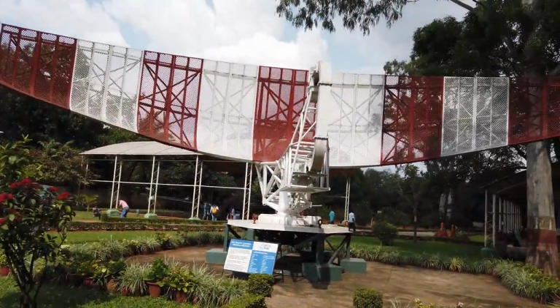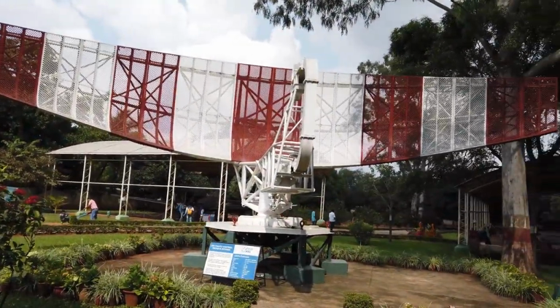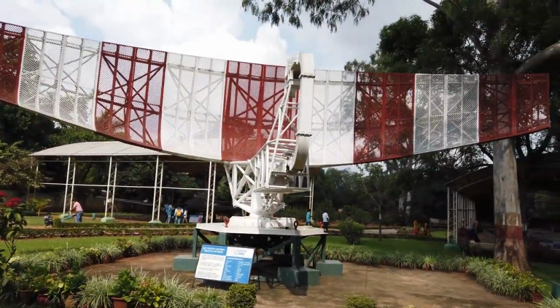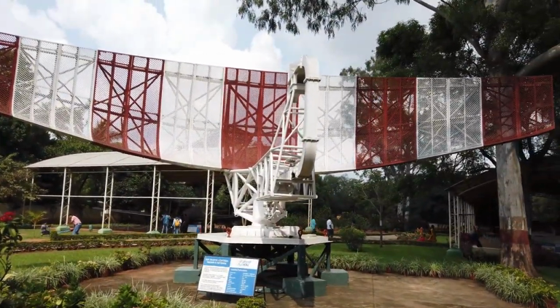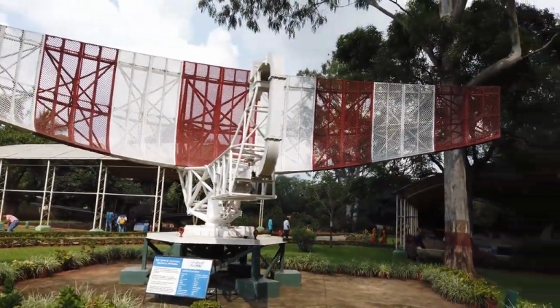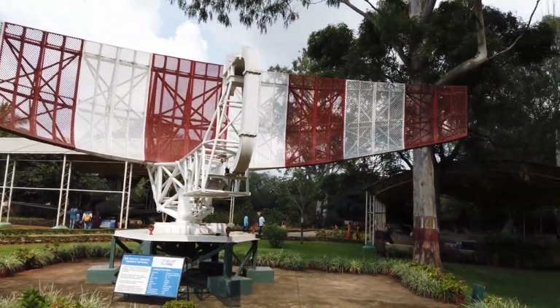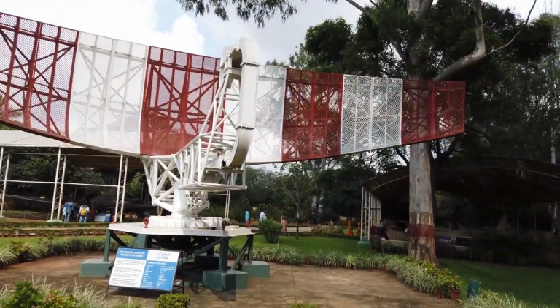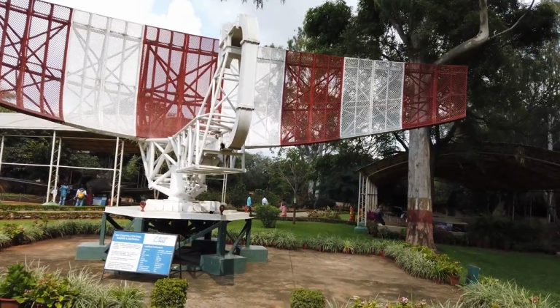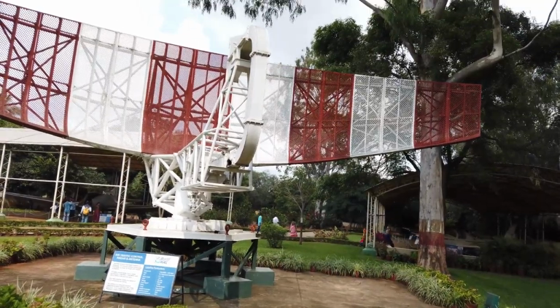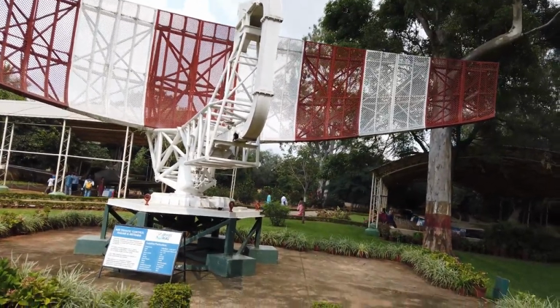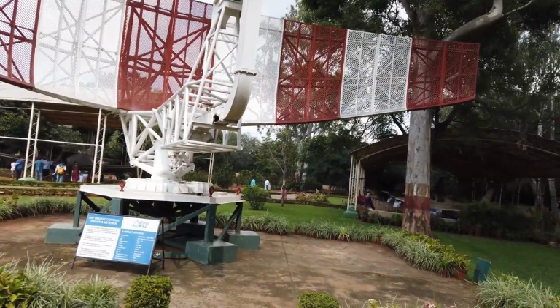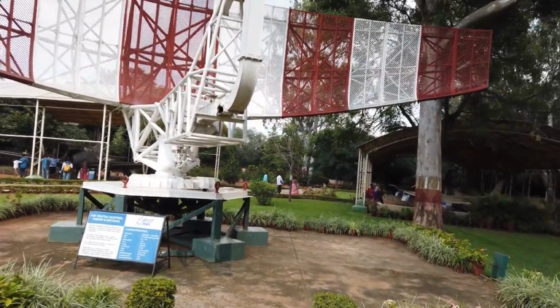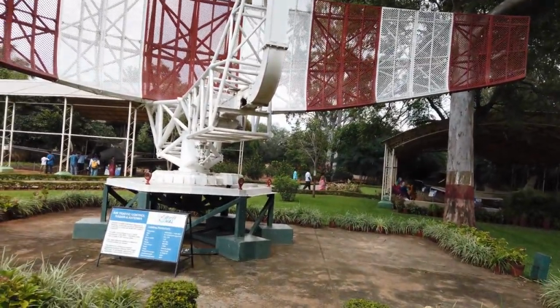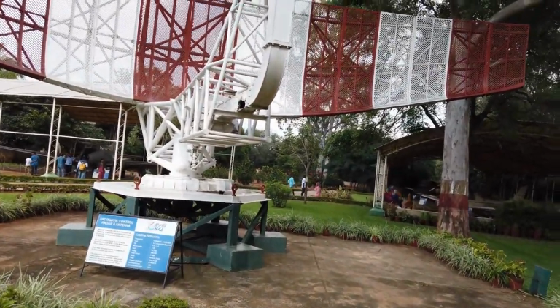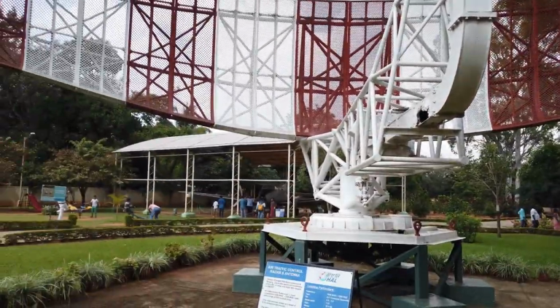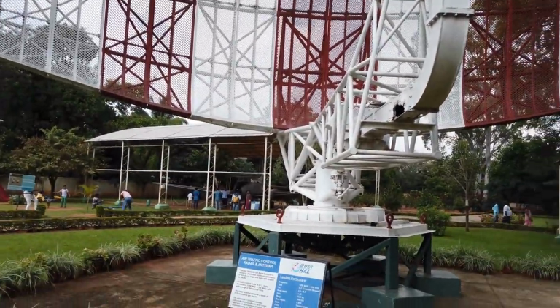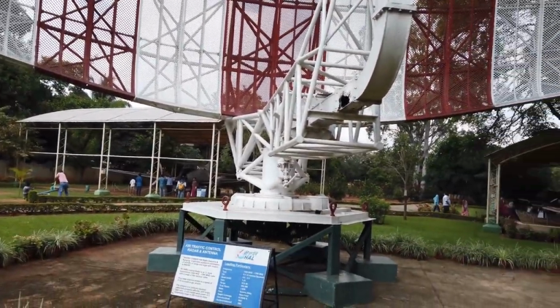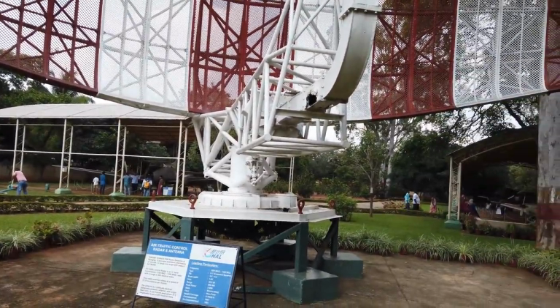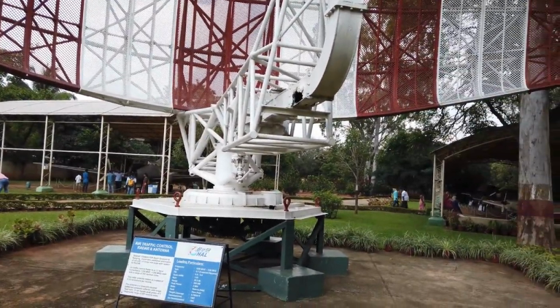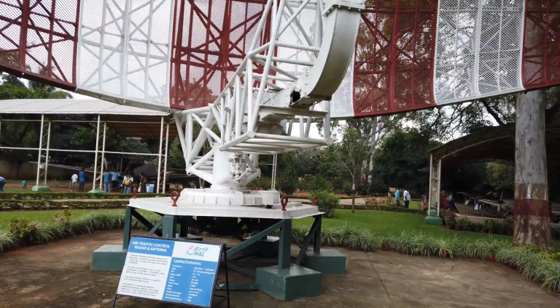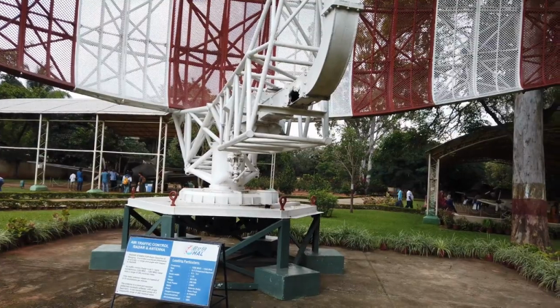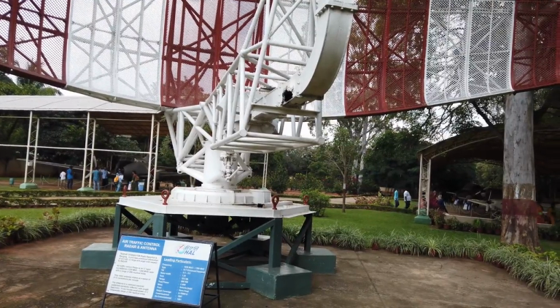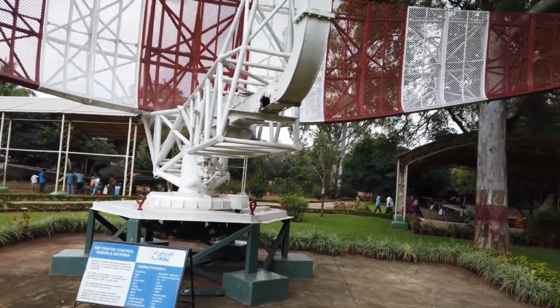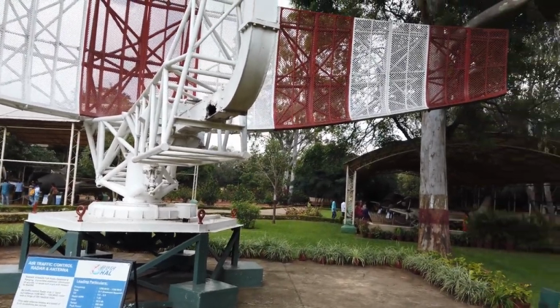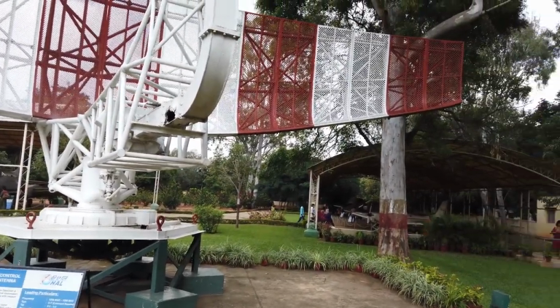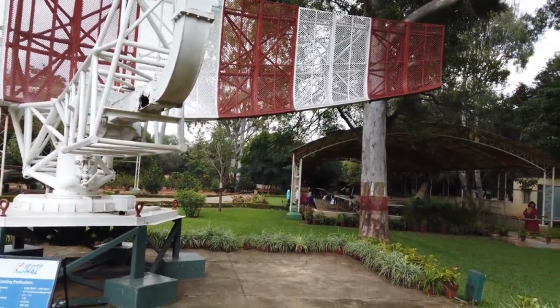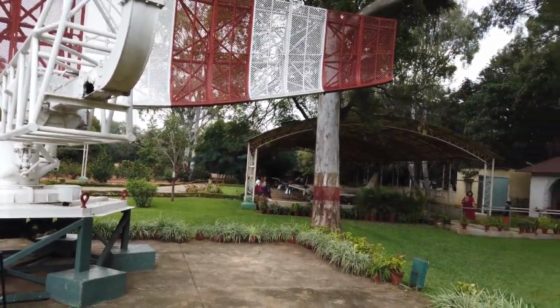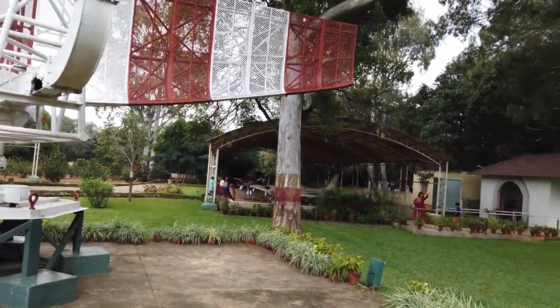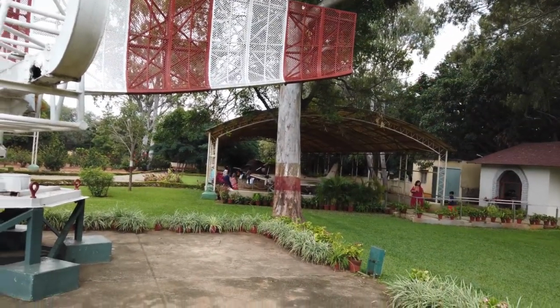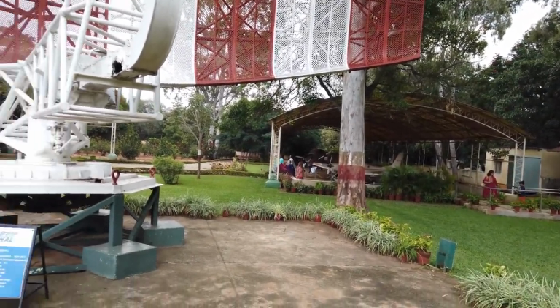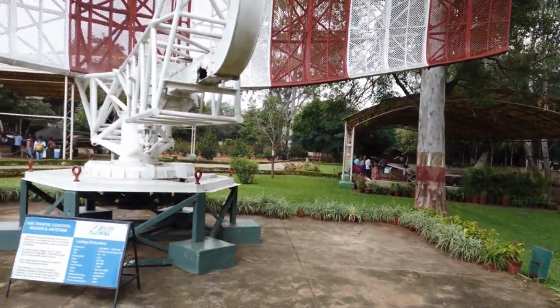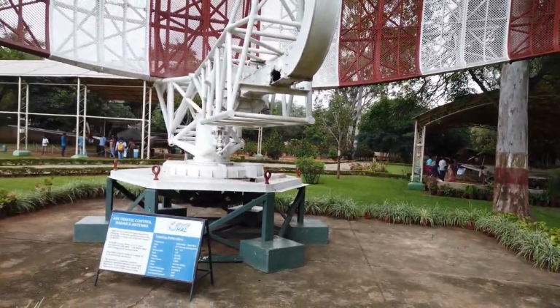This is the air traffic control radar and antenna. RADAR stands for Radio Detection and Ranging. It provides positional information of aircraft — that is, range and angle — with respect to the radar.